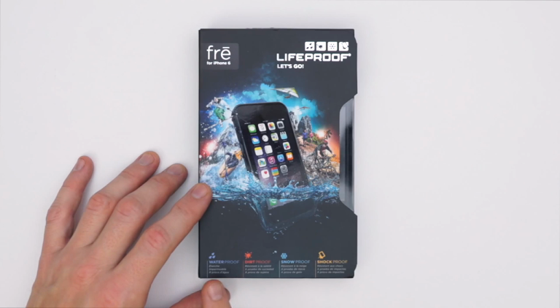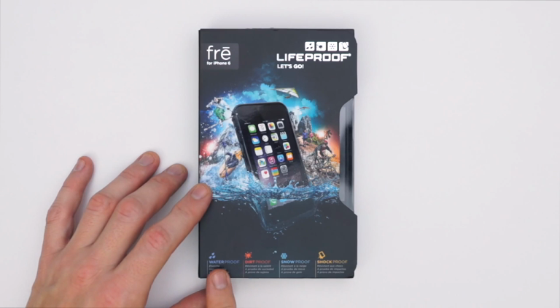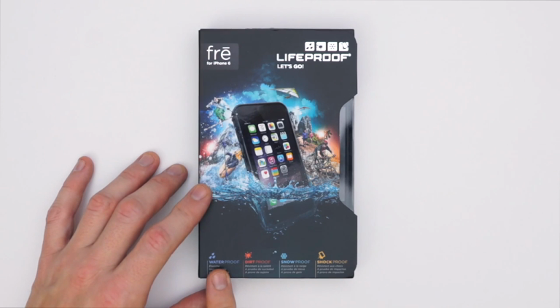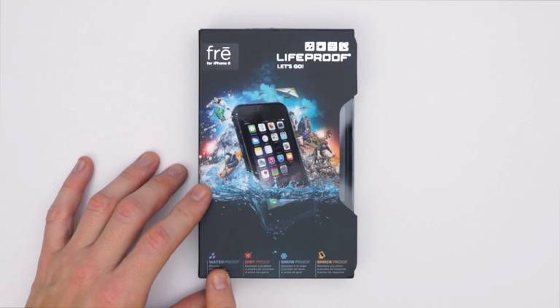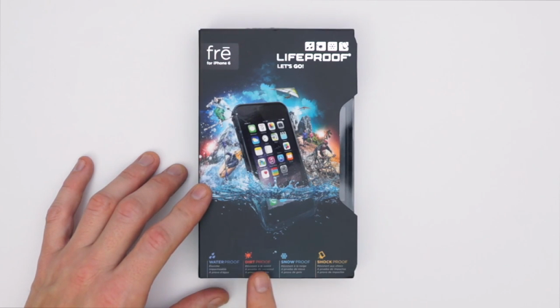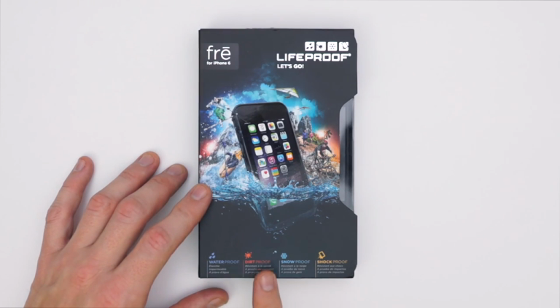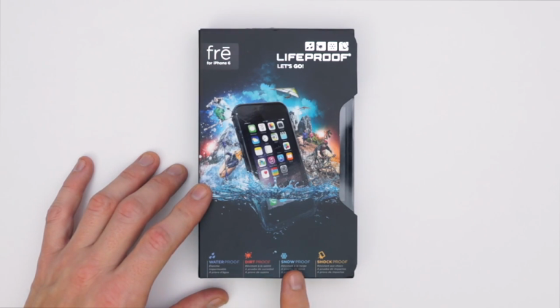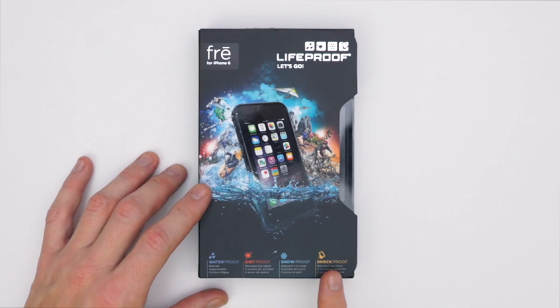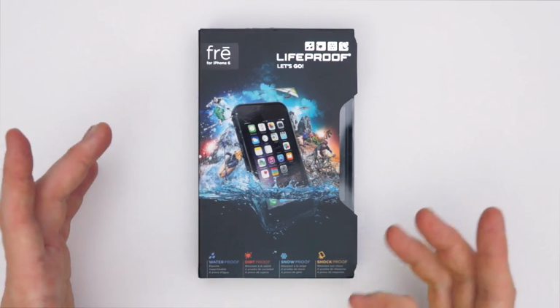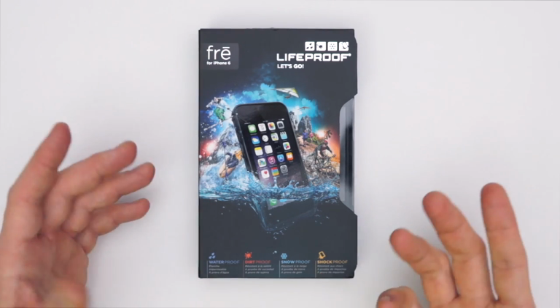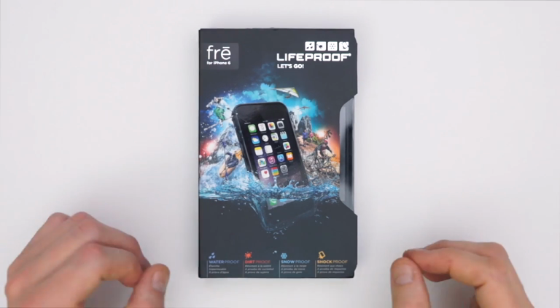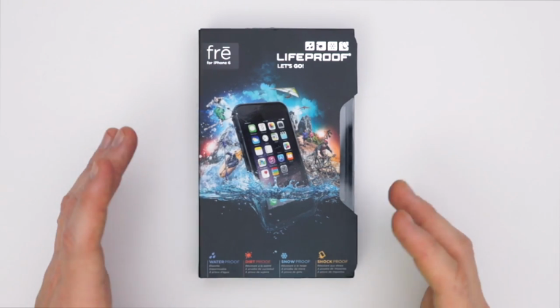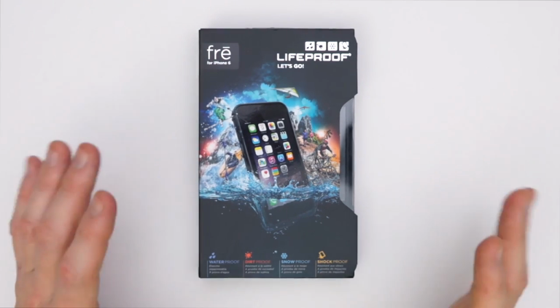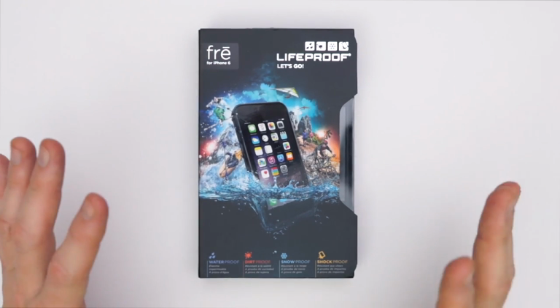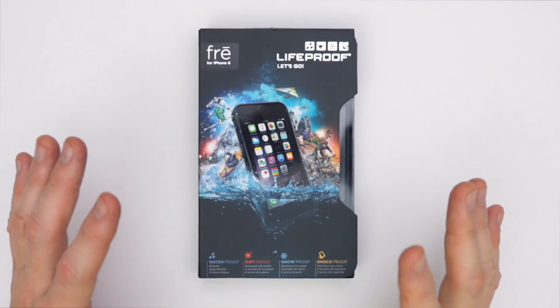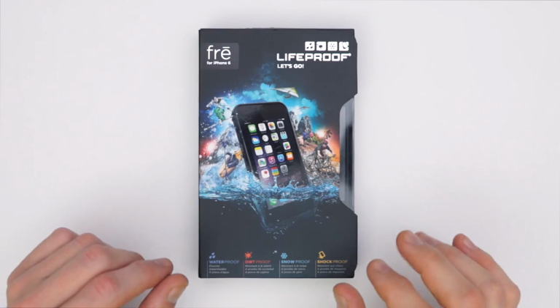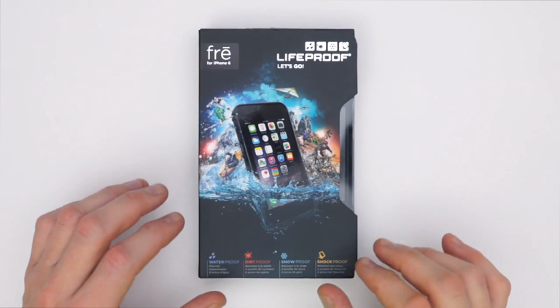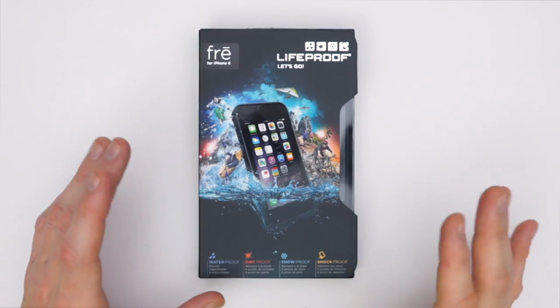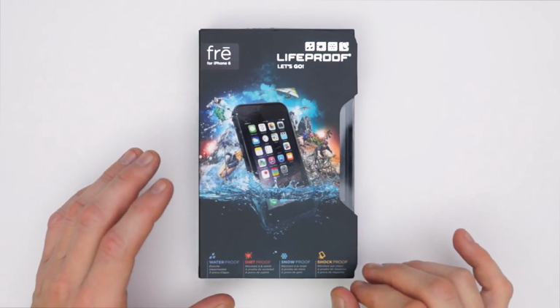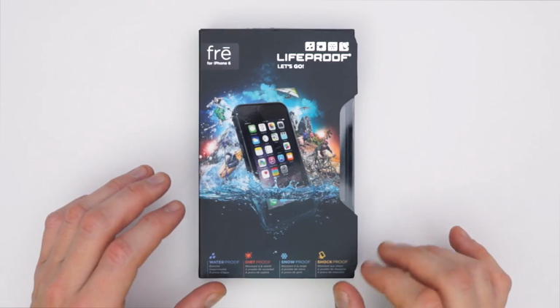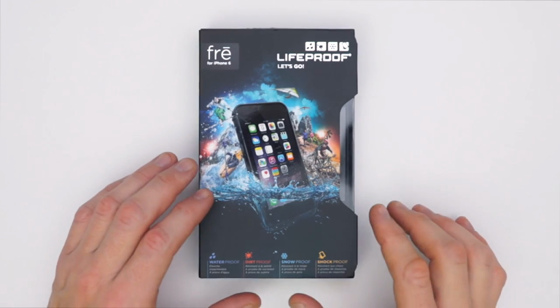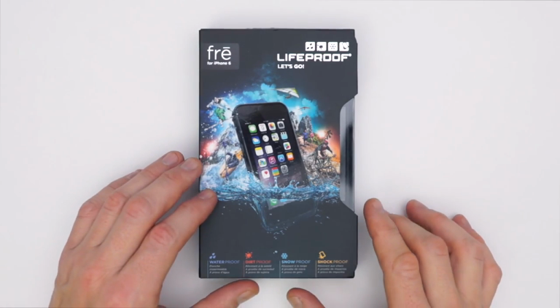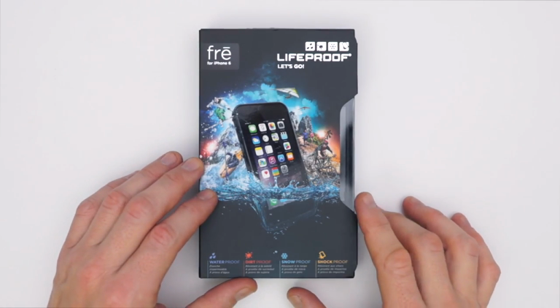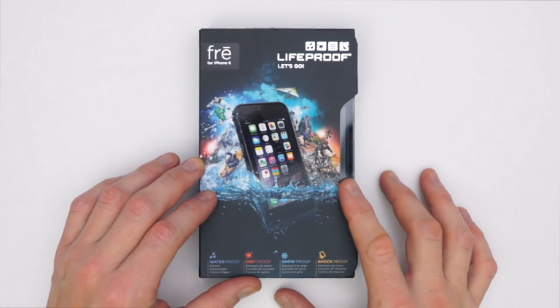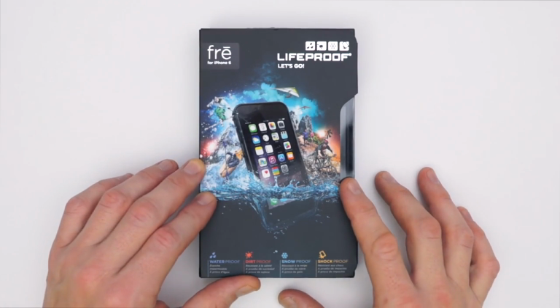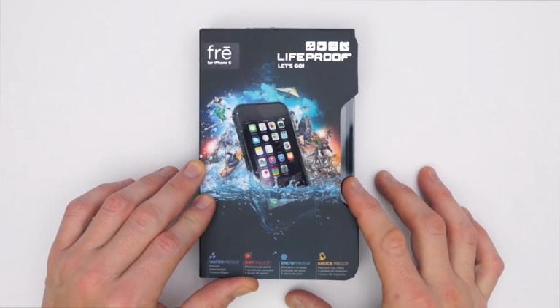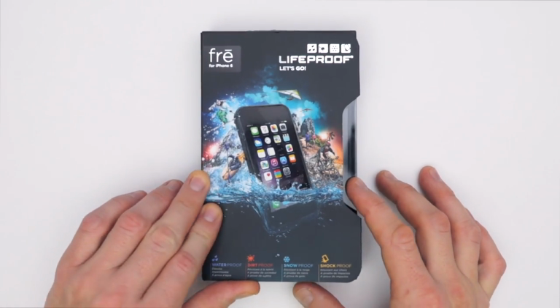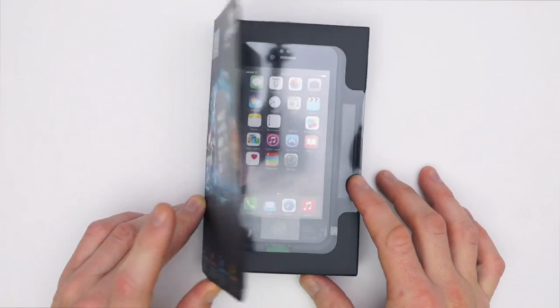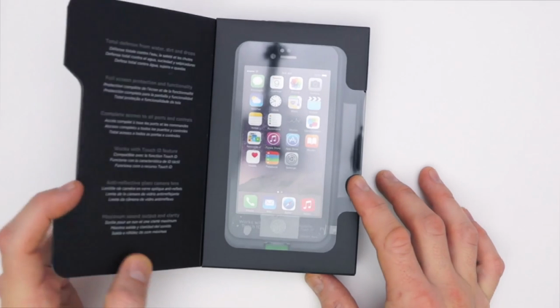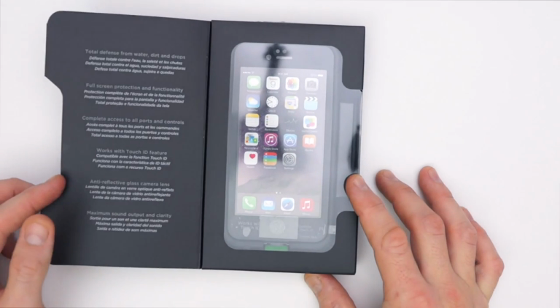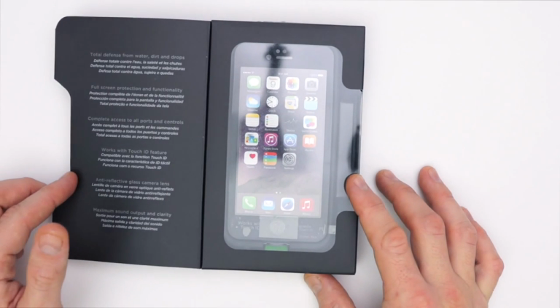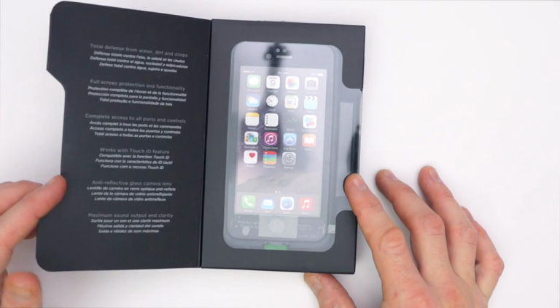Now this thing is waterproof, dirt proof, snow proof, shockproof — so it's pretty much element proof. Now I still wouldn't throw it into fire; I know it's very tempting and you want to definitely test it out, but I advise against it — it probably wouldn't have the results you're looking for.